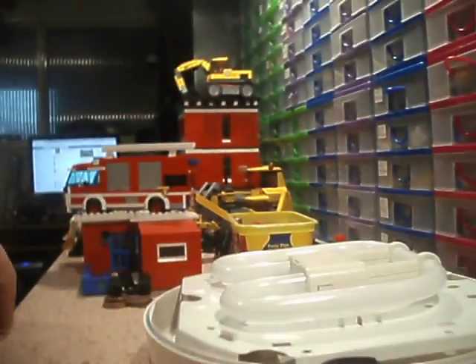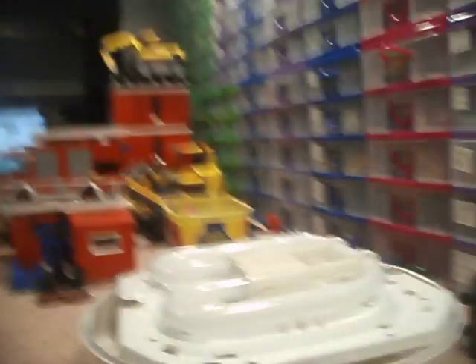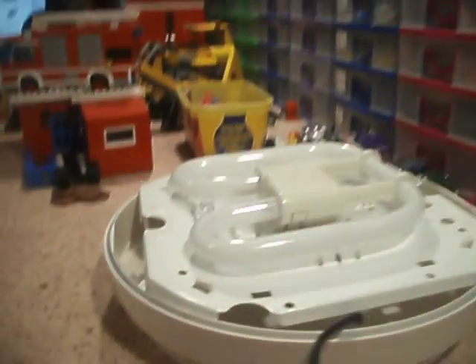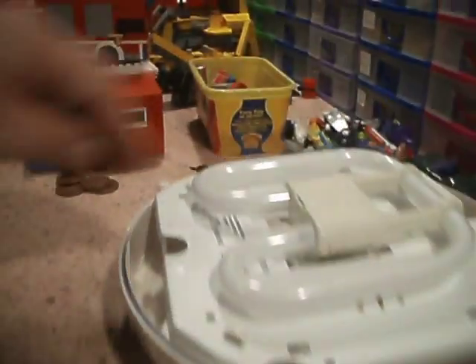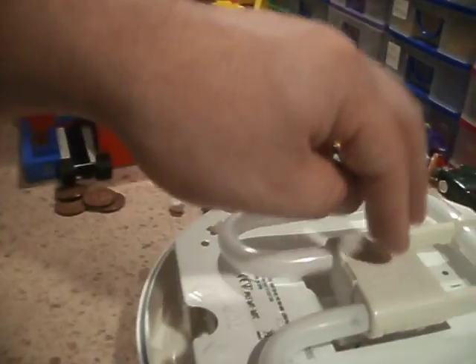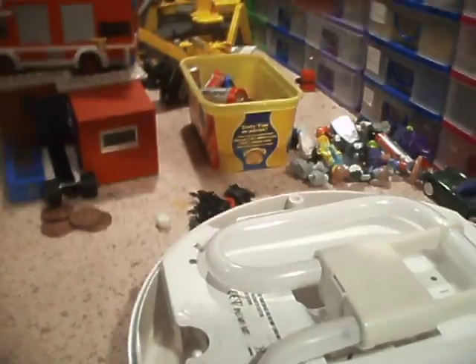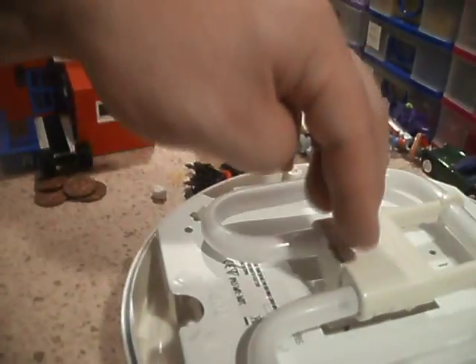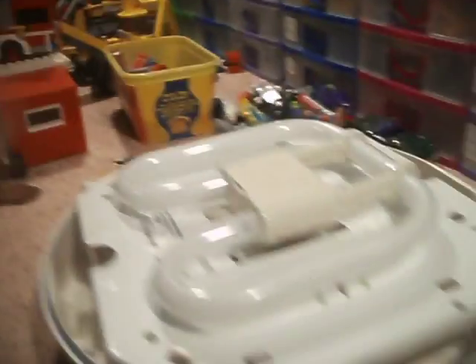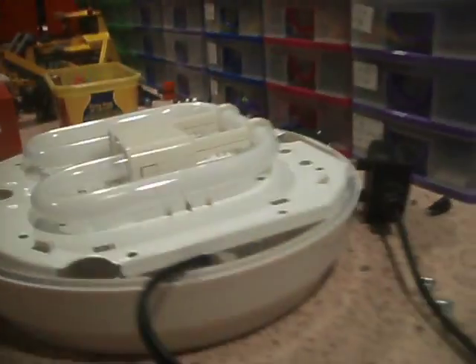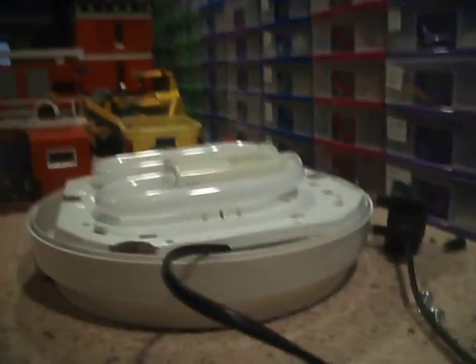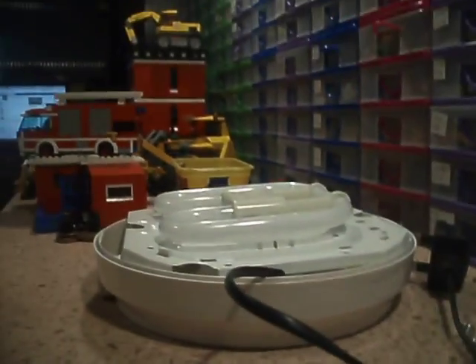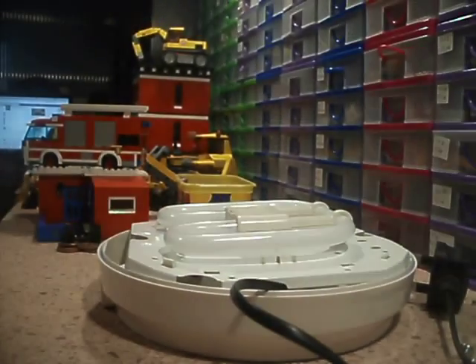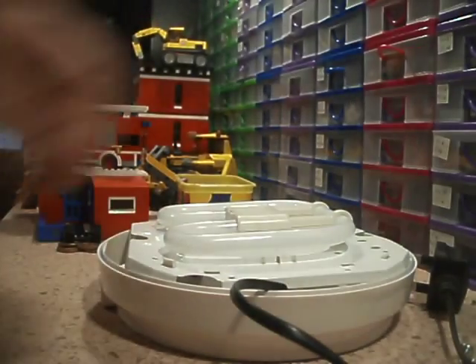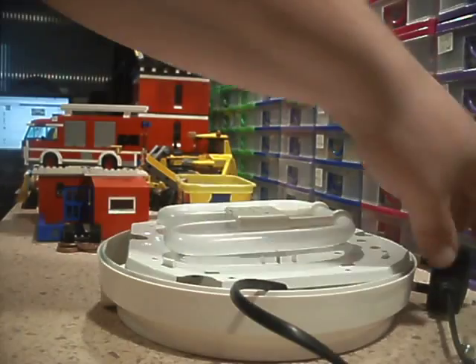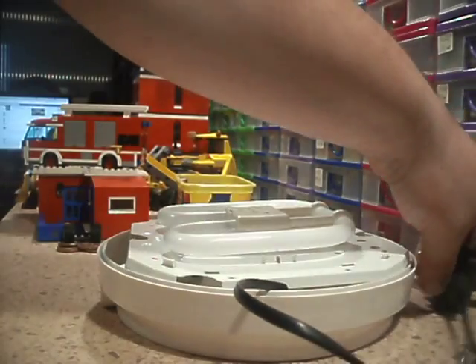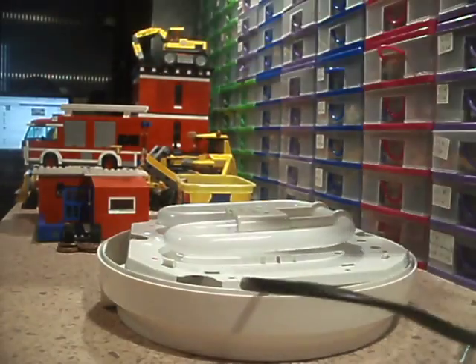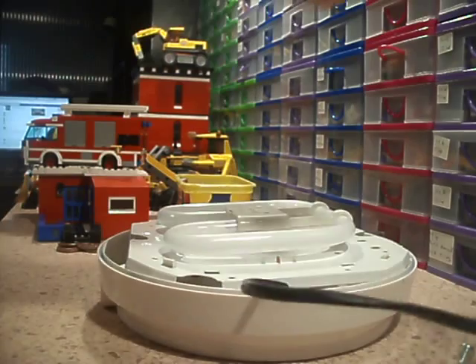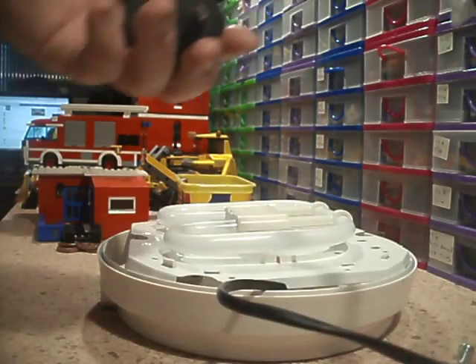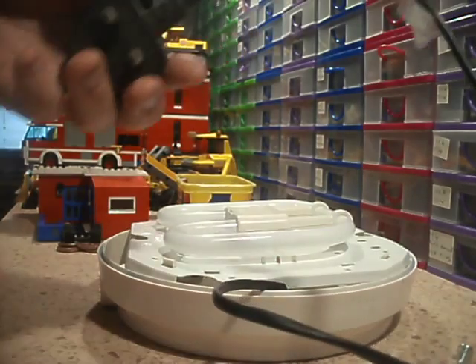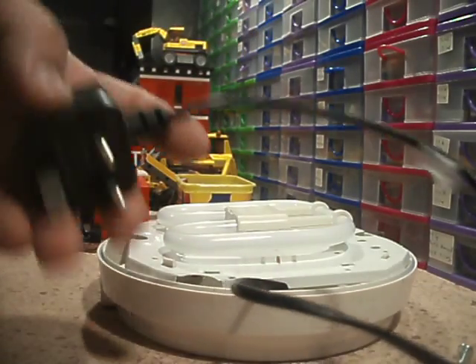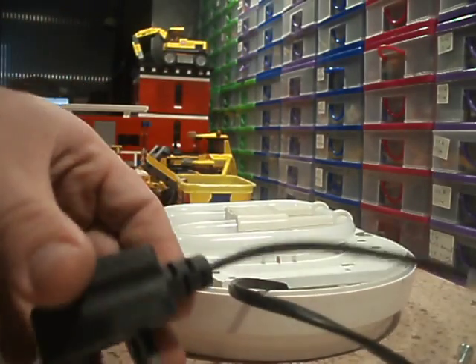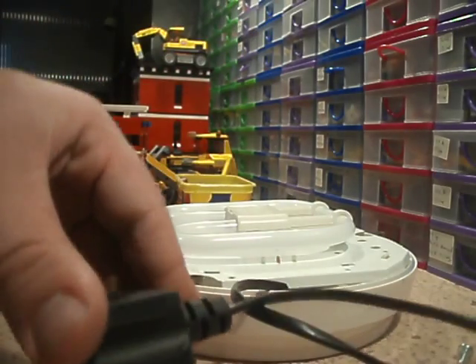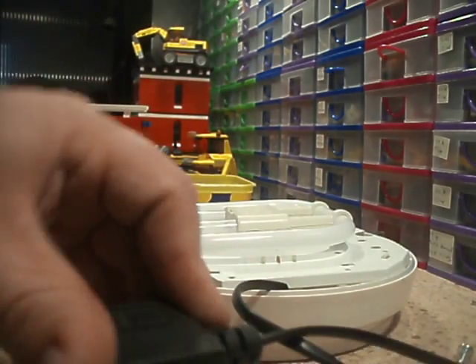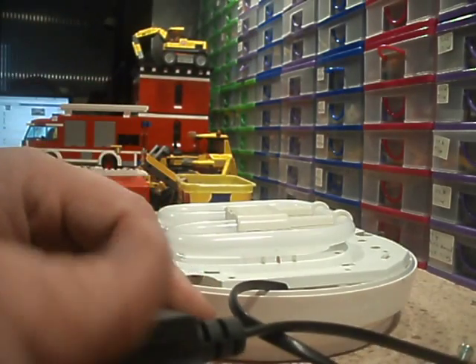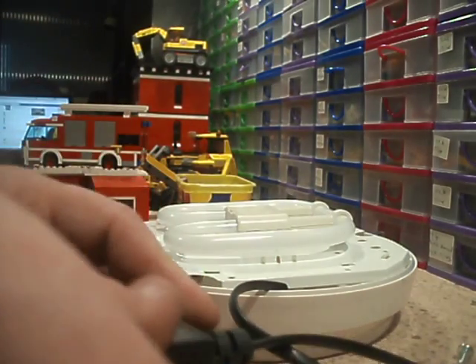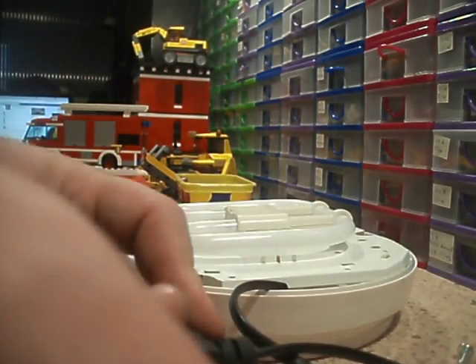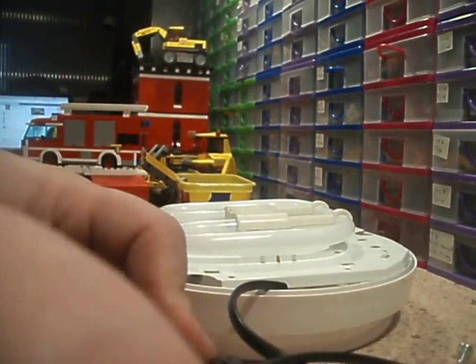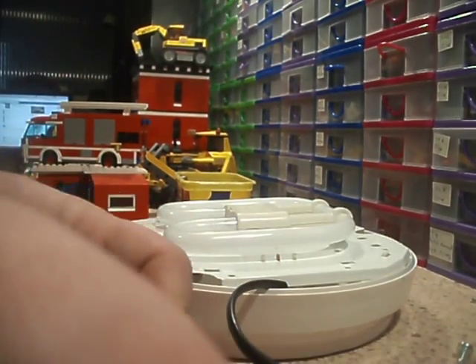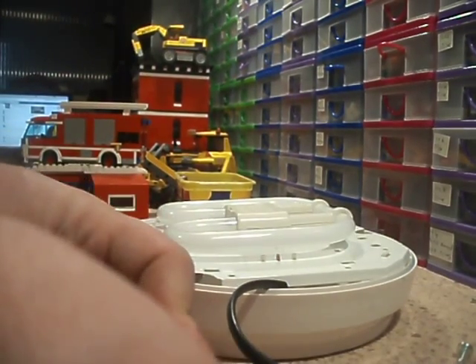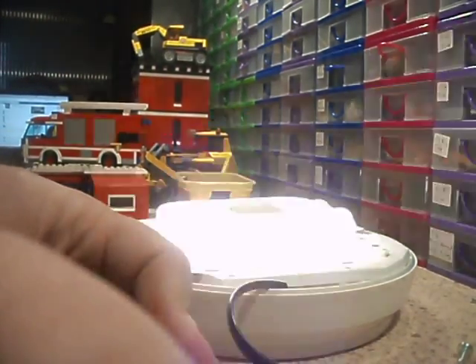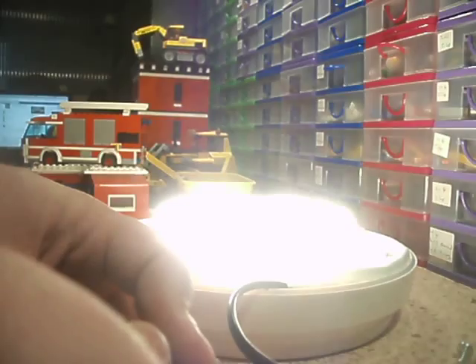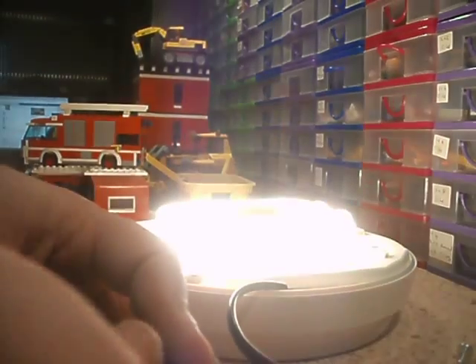Here we go. Will we go bang or will we light up? Whee! It works!